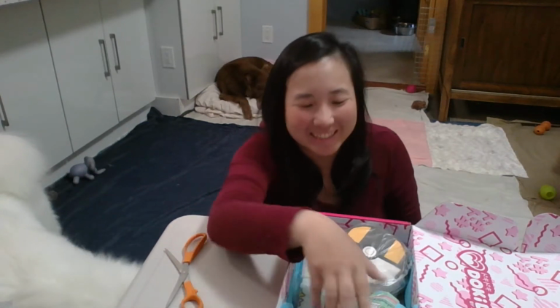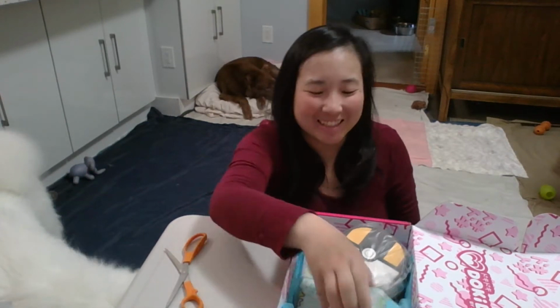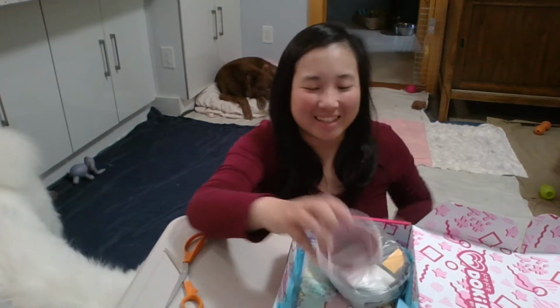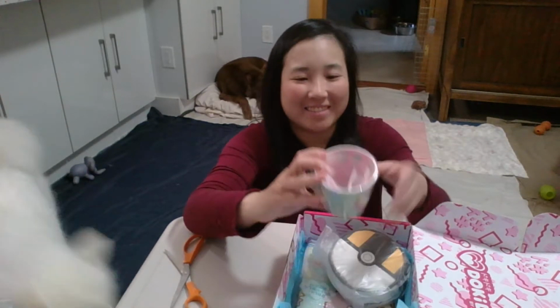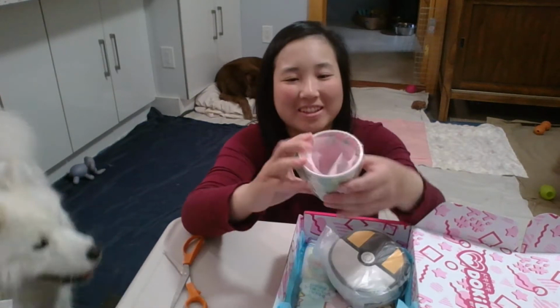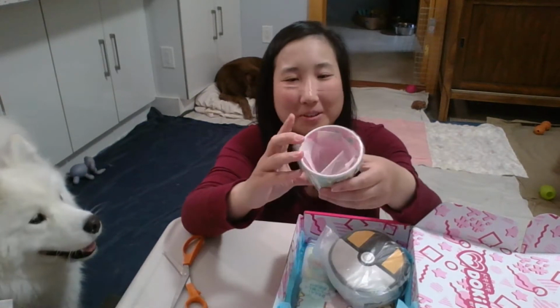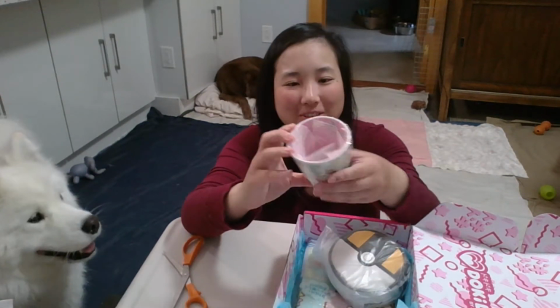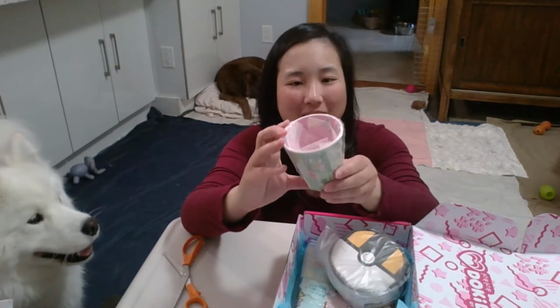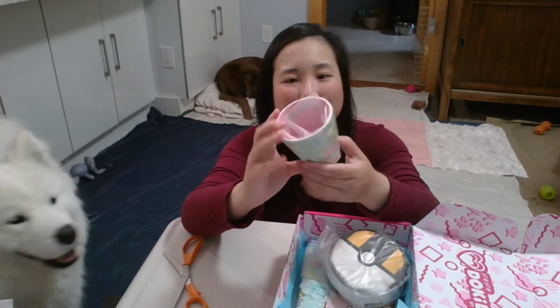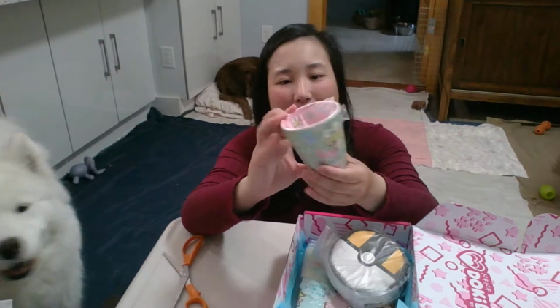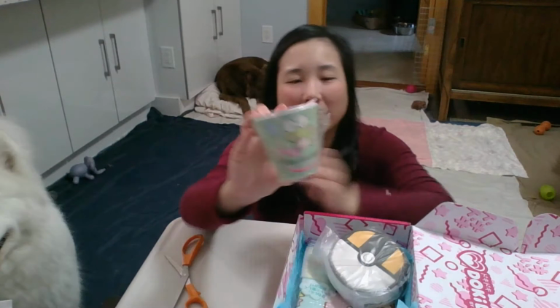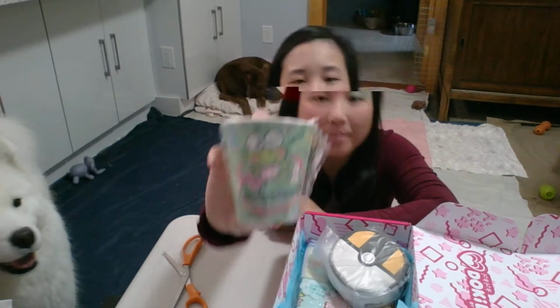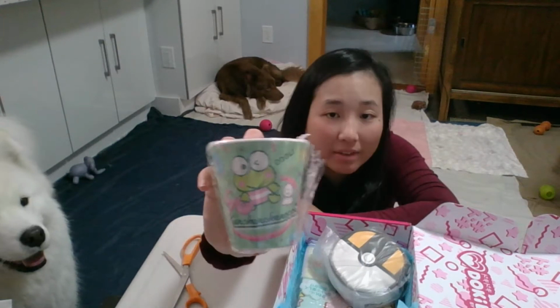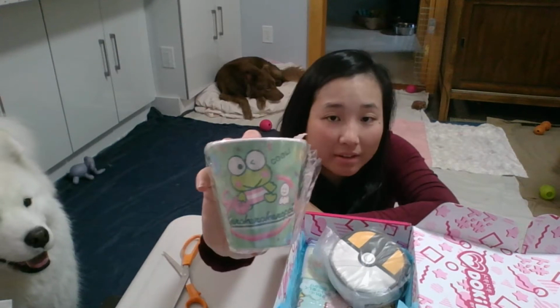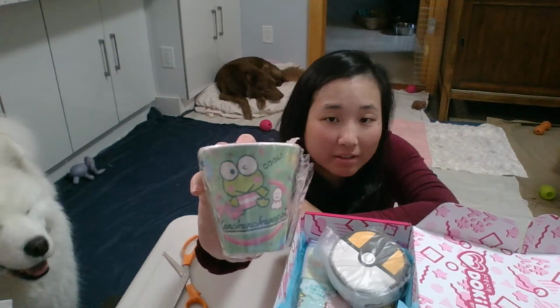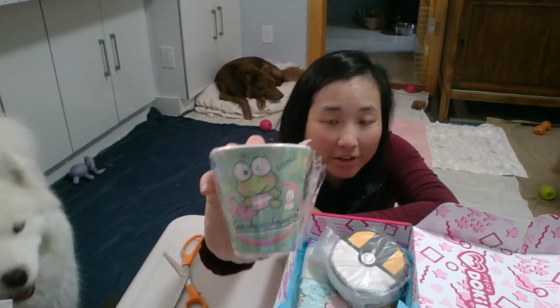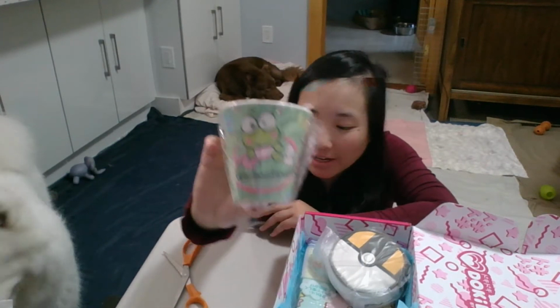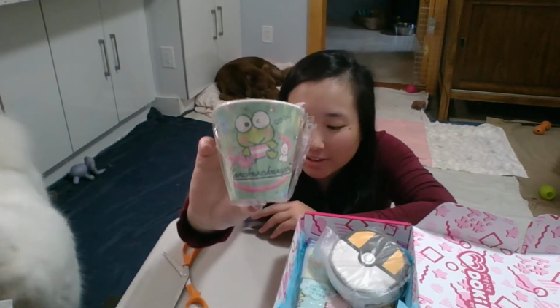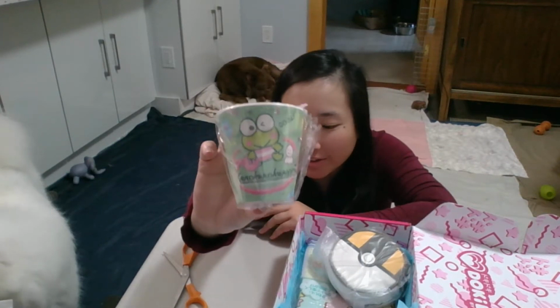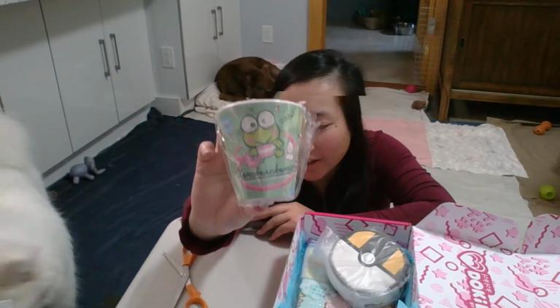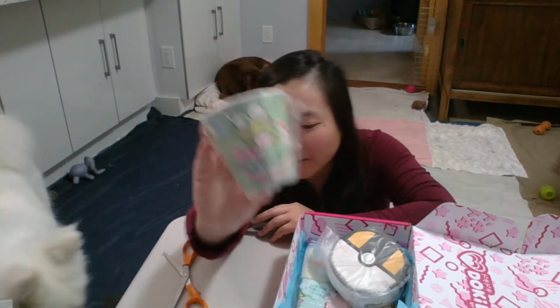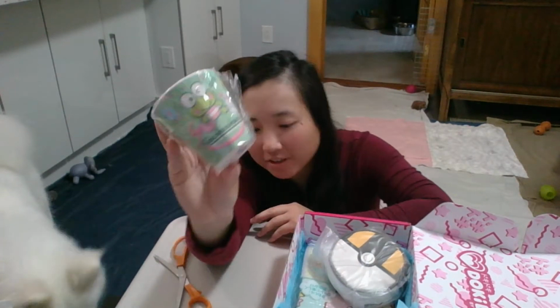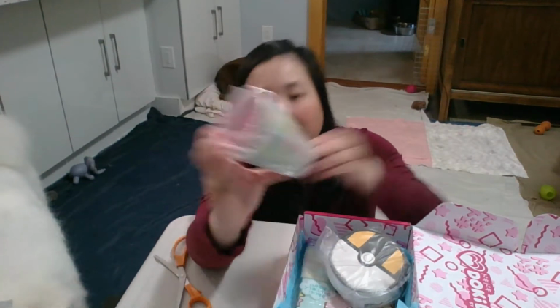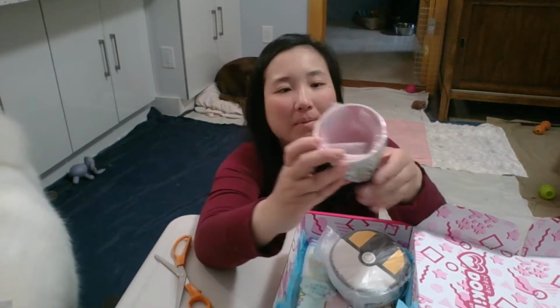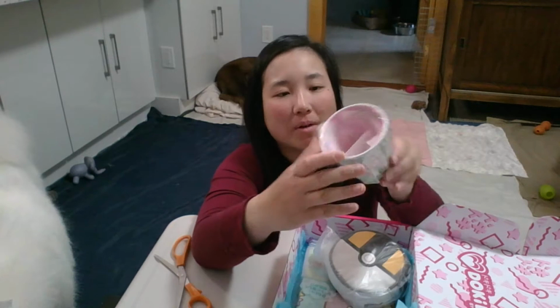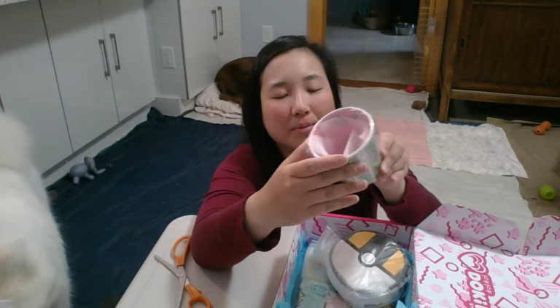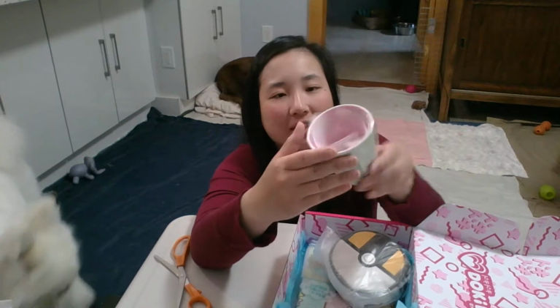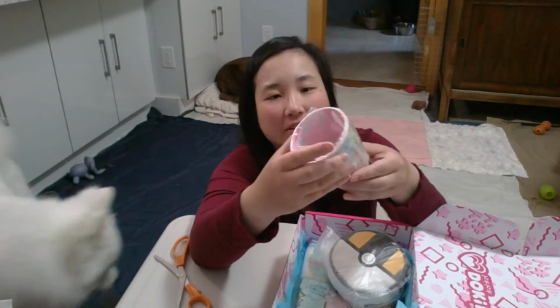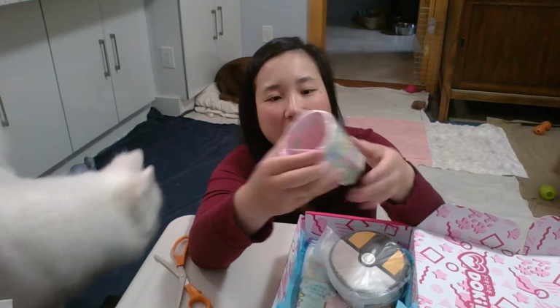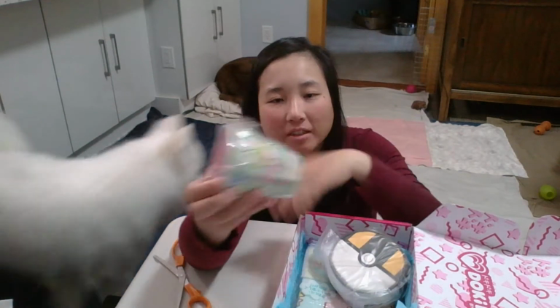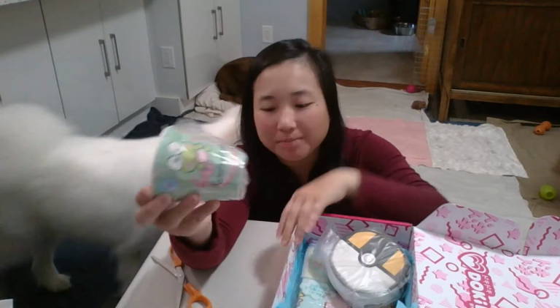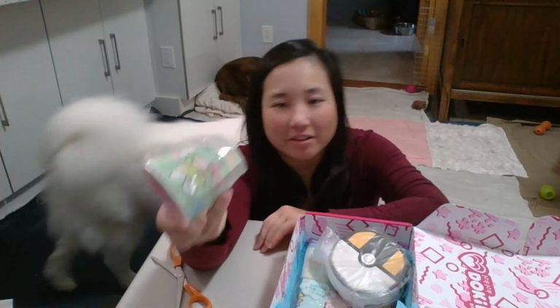Then the second item that they spoiled was this cup — Kuromi. They have other characters that you could have gotten. I would have preferred maybe Pom Pom Purin or Pochacco.